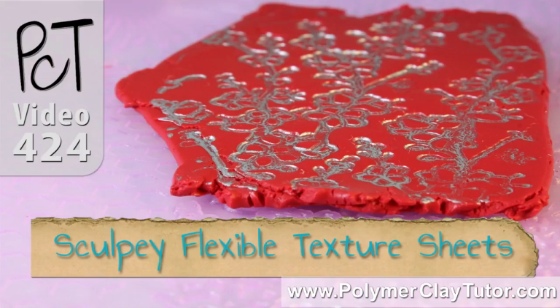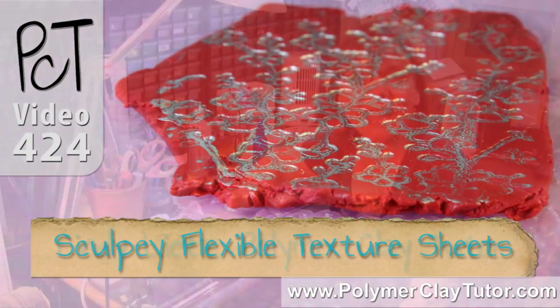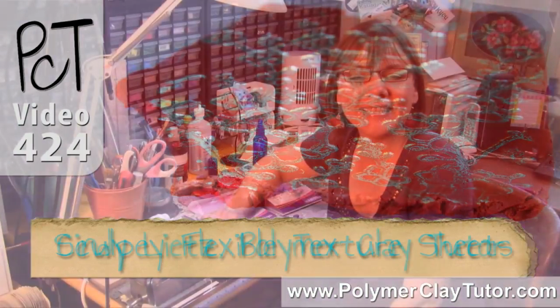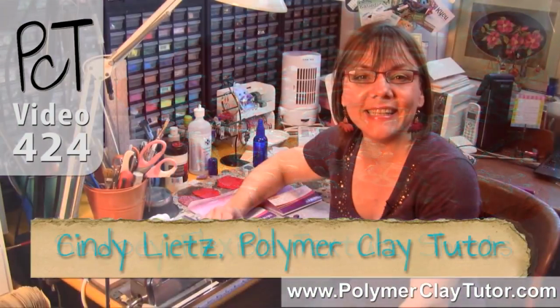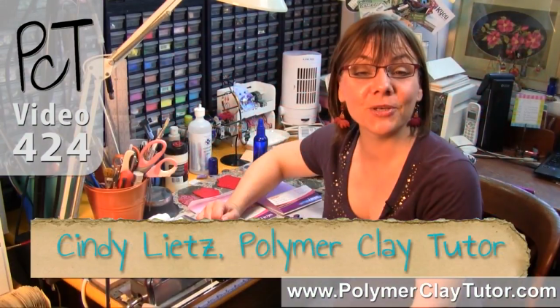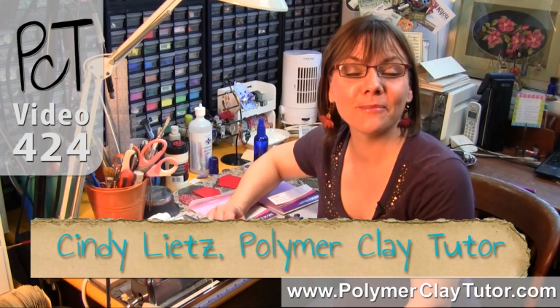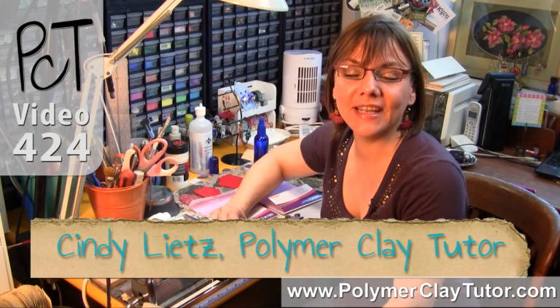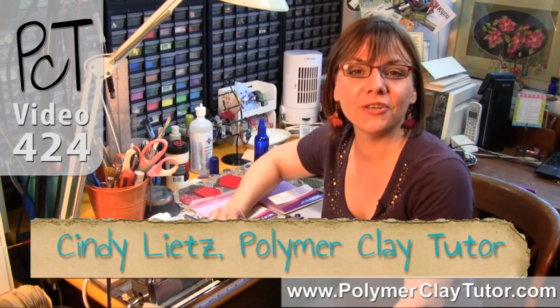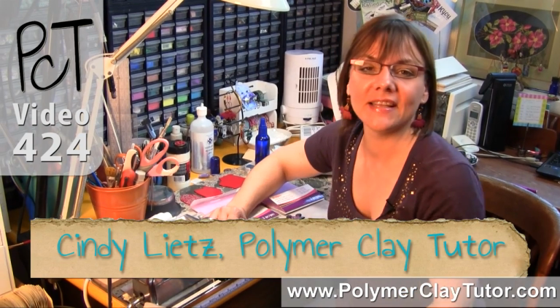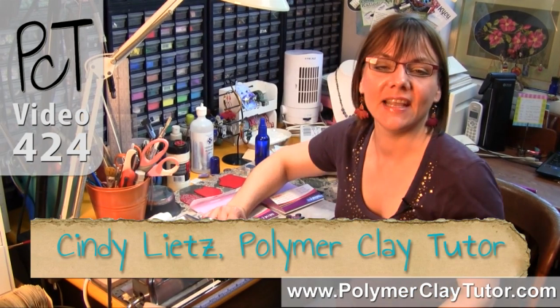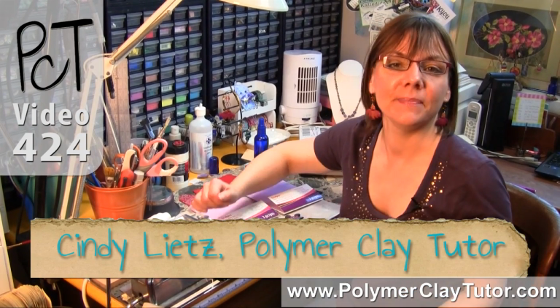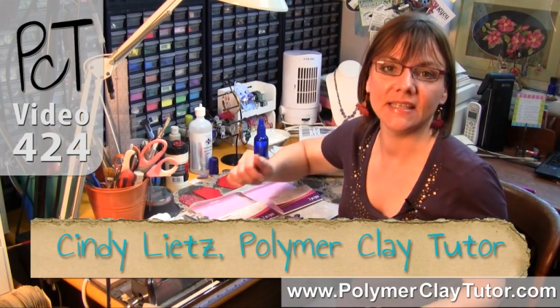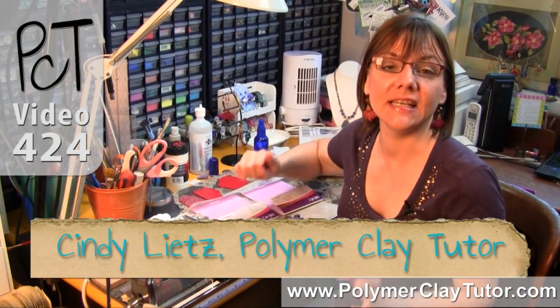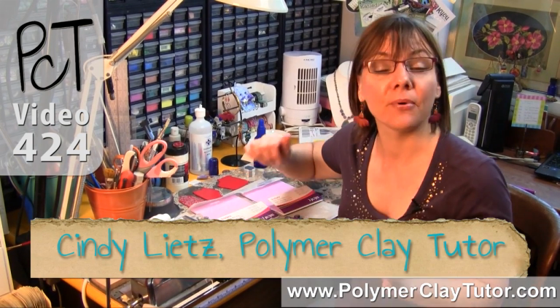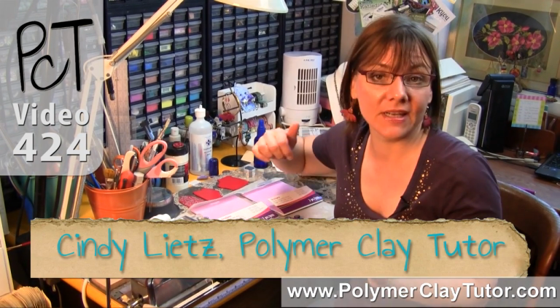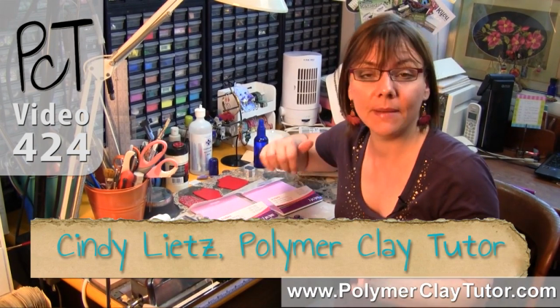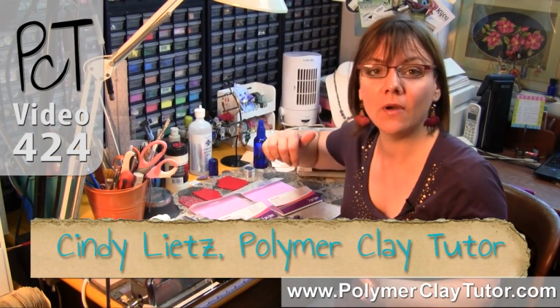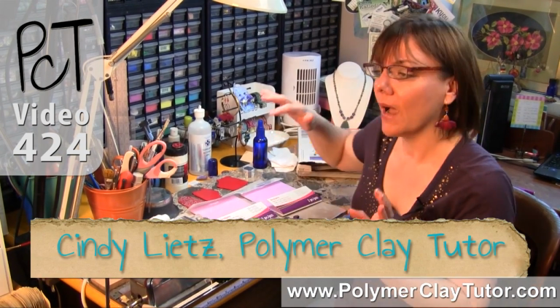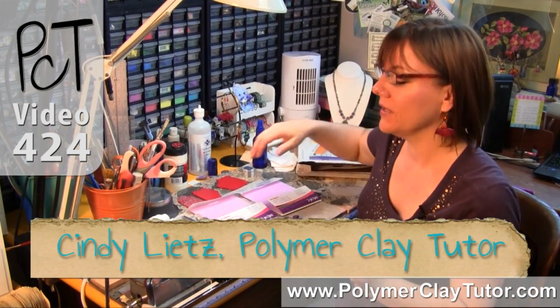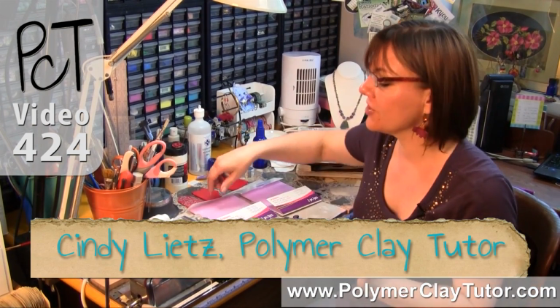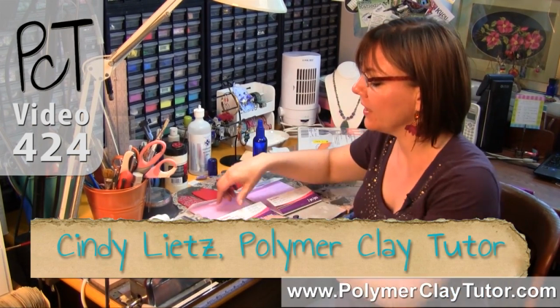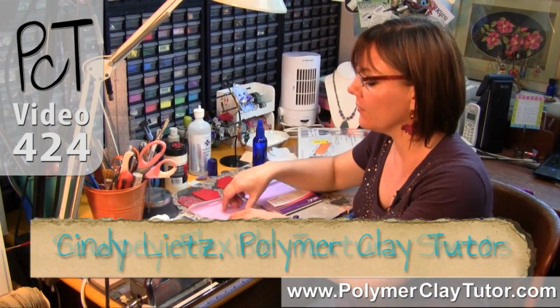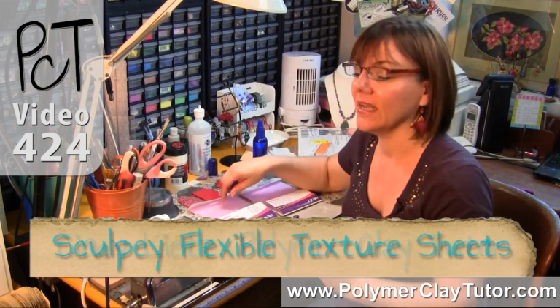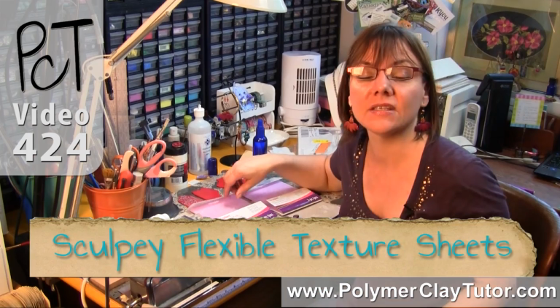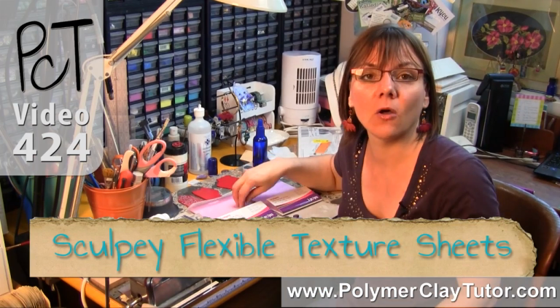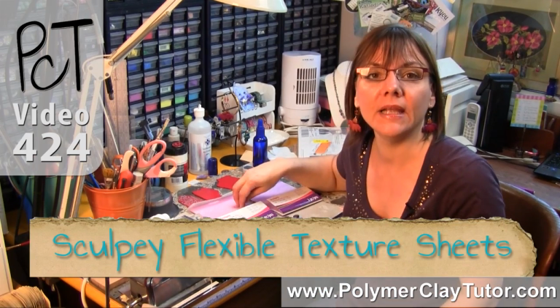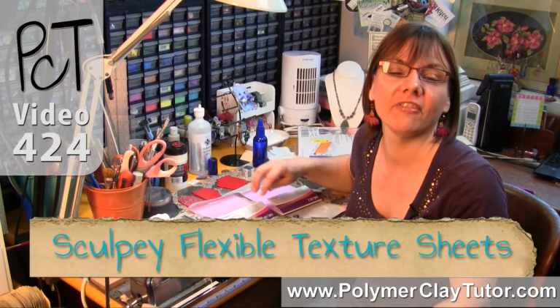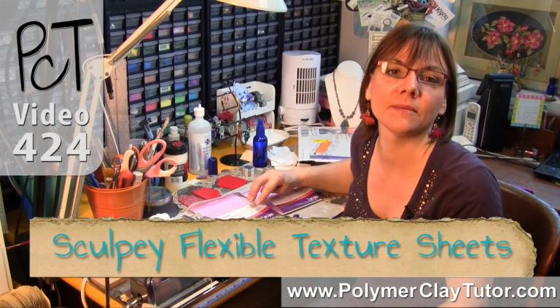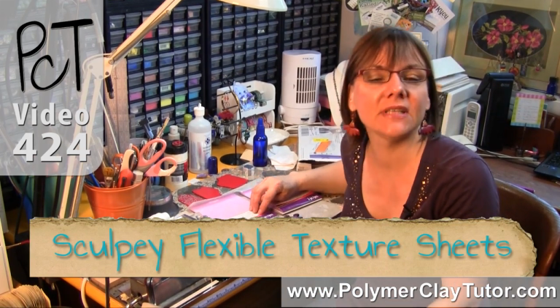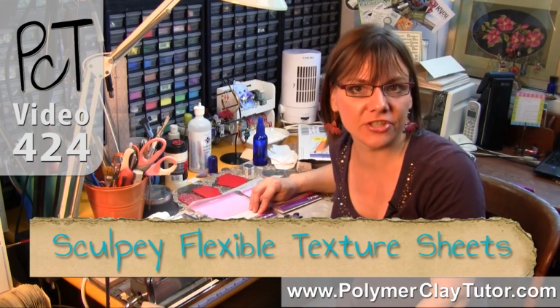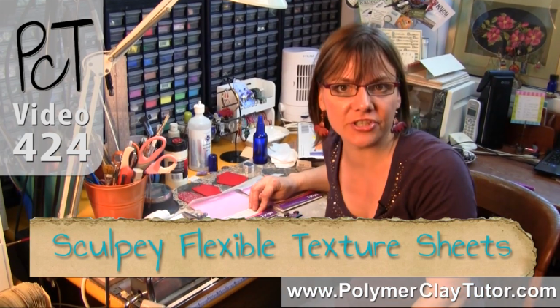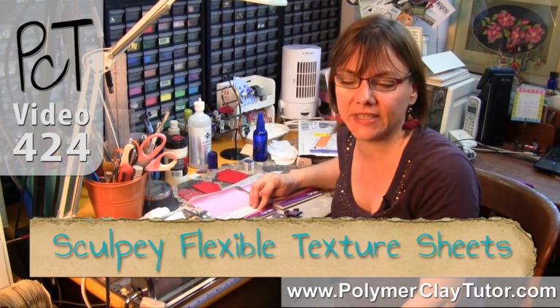Hi guys, it's Cindy Lietz, your Polymer Clay Tutor, and today's PCT Product Demo, I'm going to be showing you the Sculpey Flexible Texture Sheets.